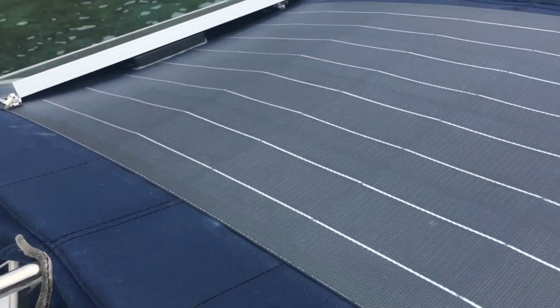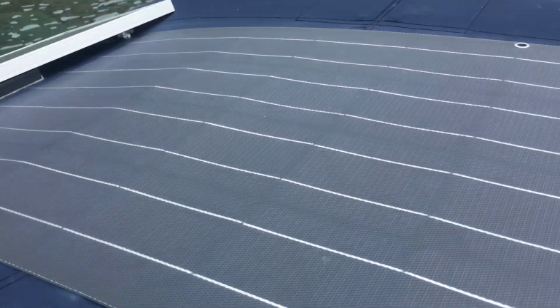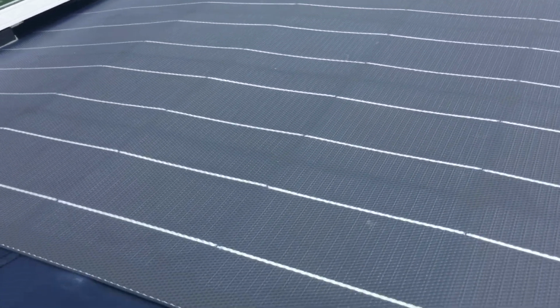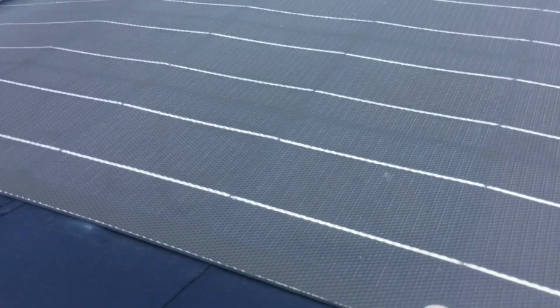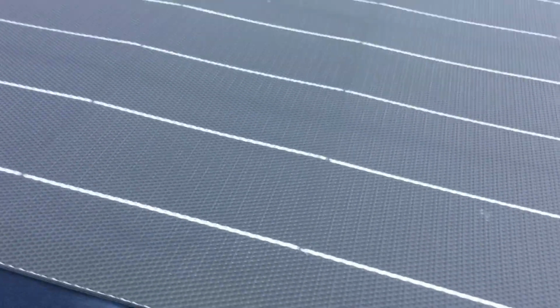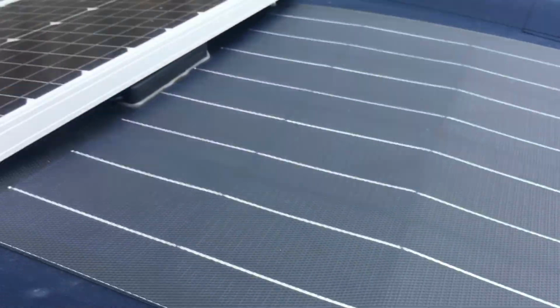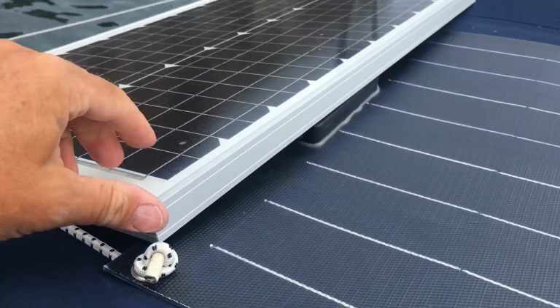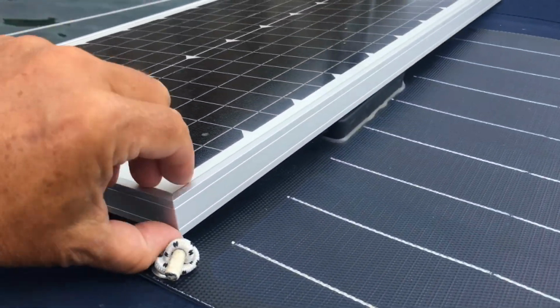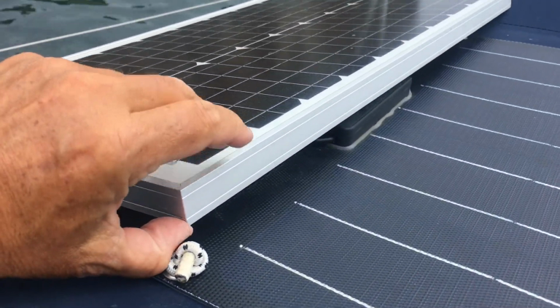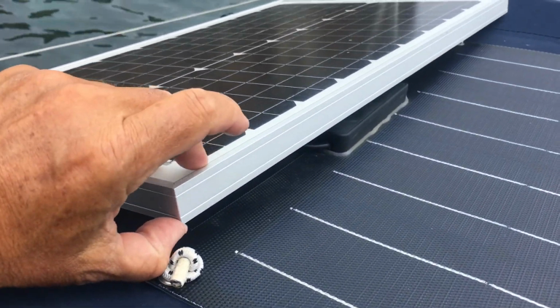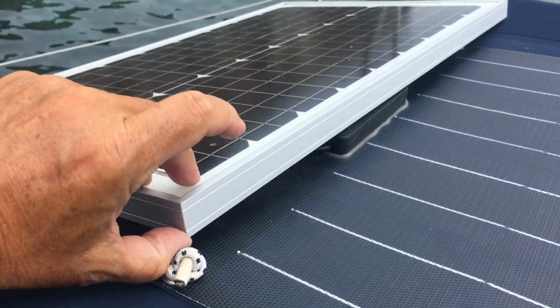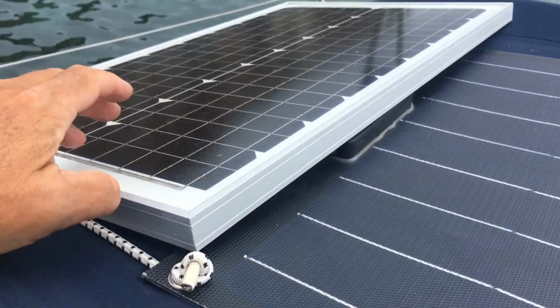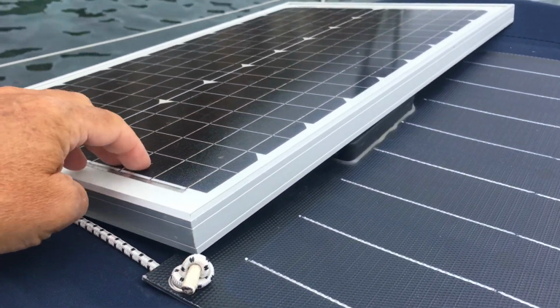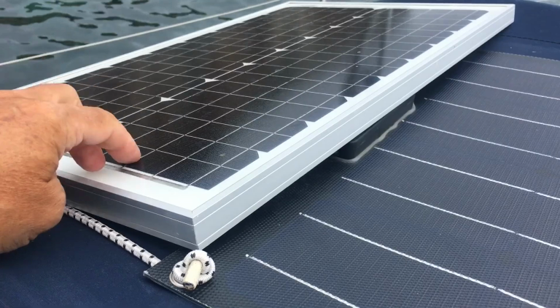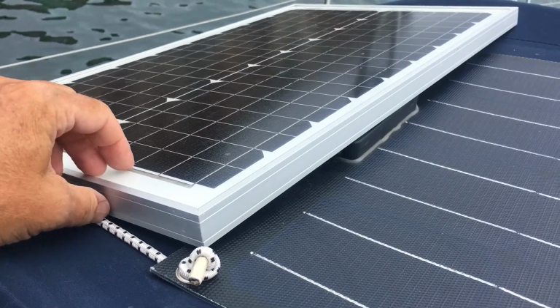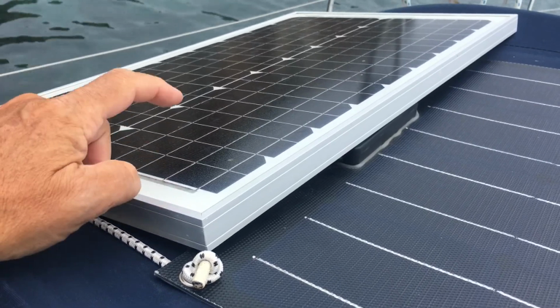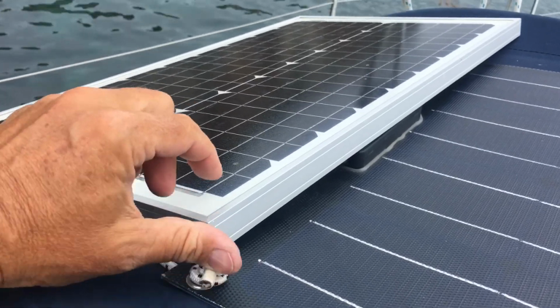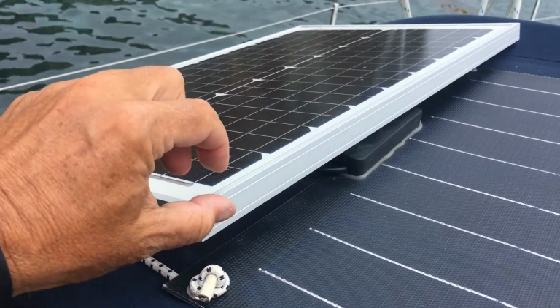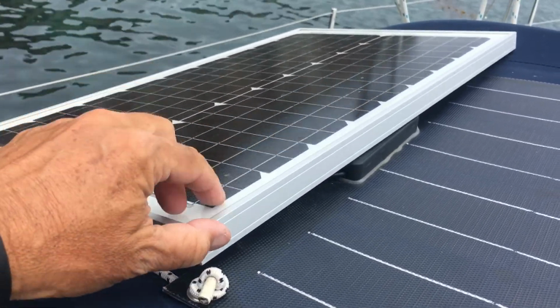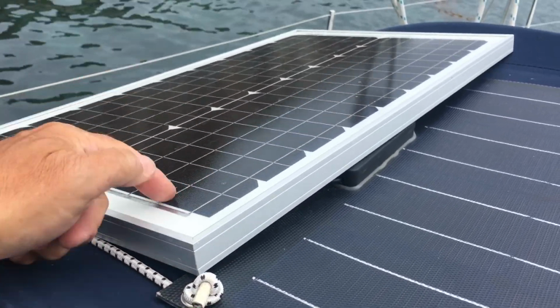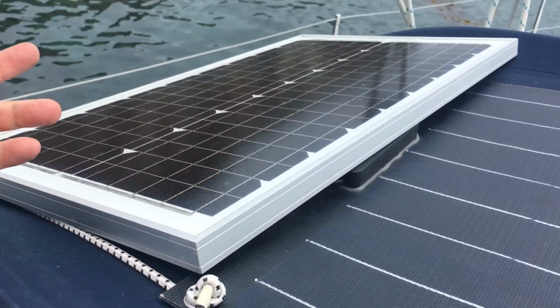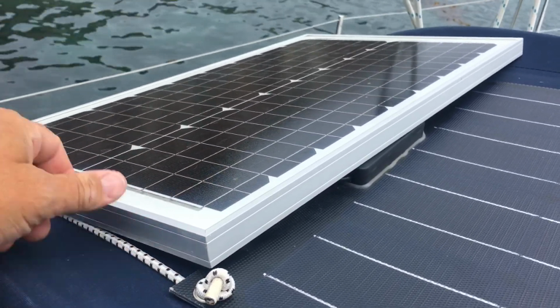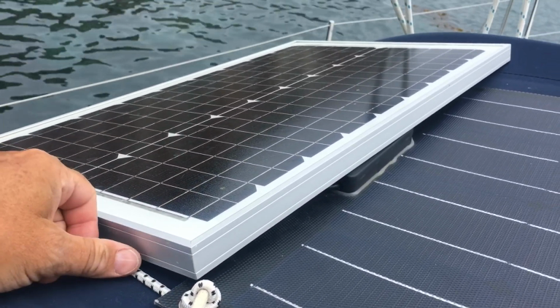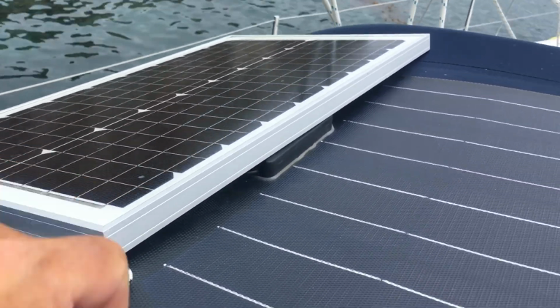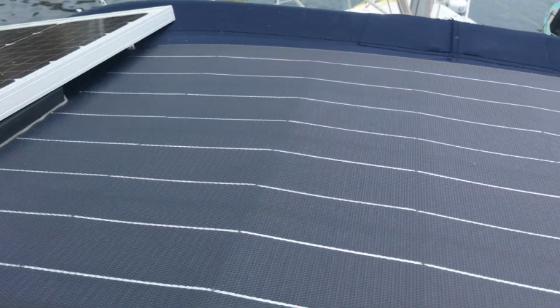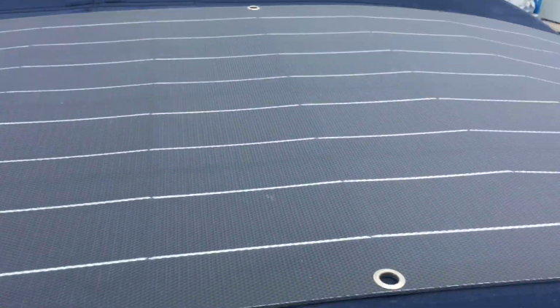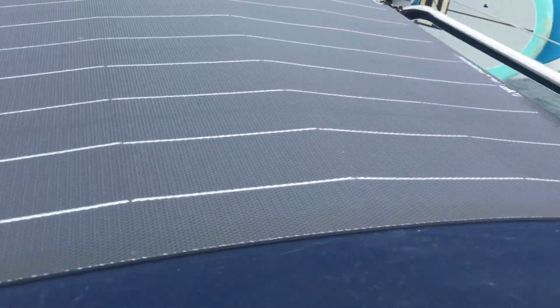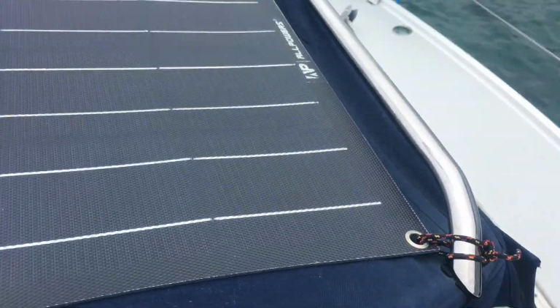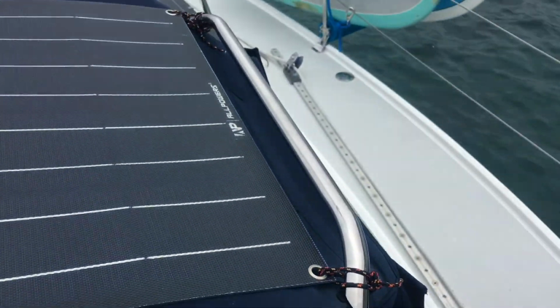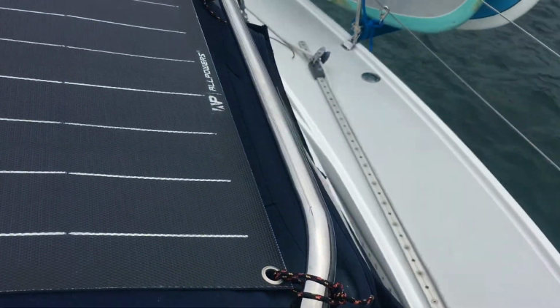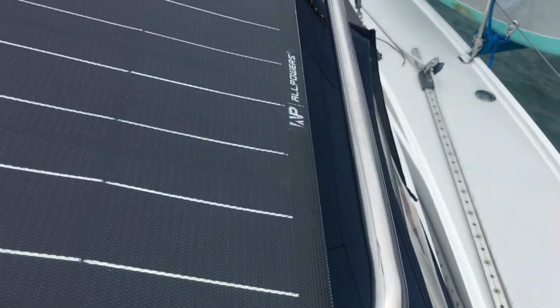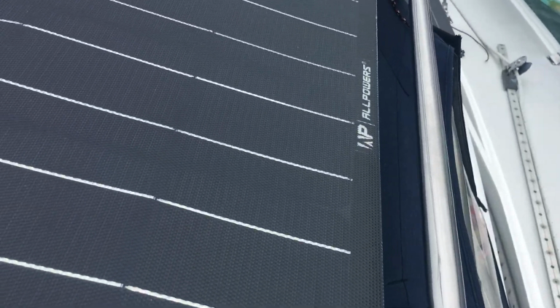They're nice because they're thin, but they're not as durable. This is just a regular hard panel — this thing will probably last forever. If I had taken it in after every trip it would have been fine.